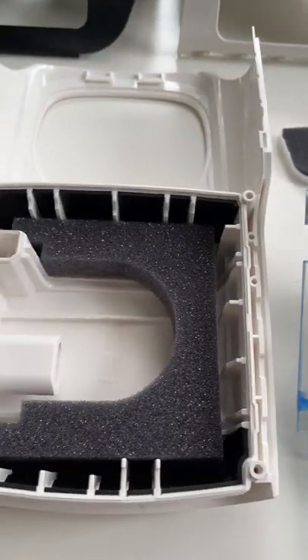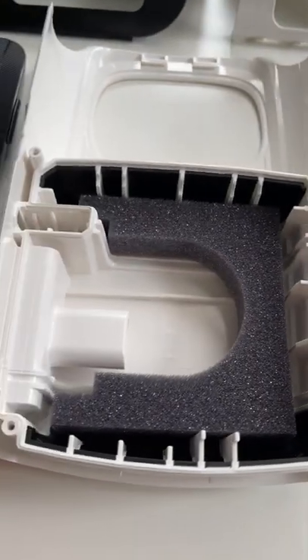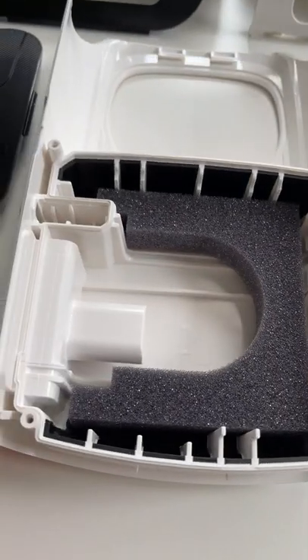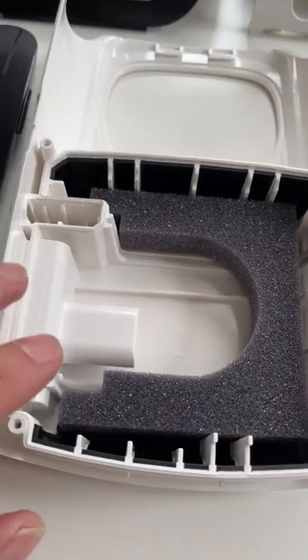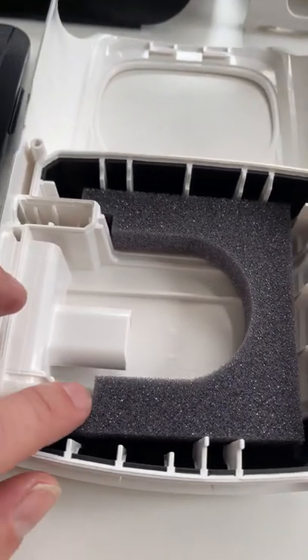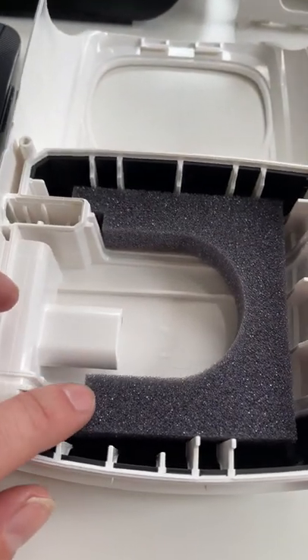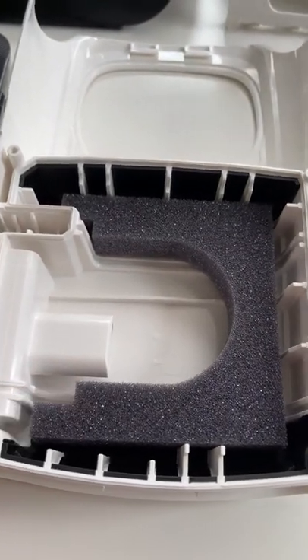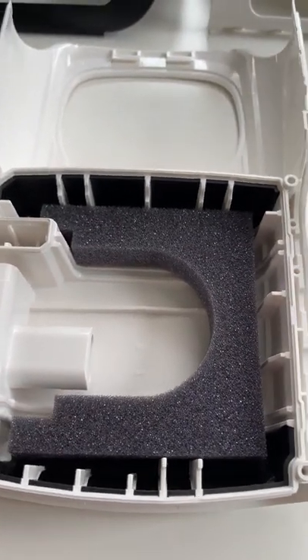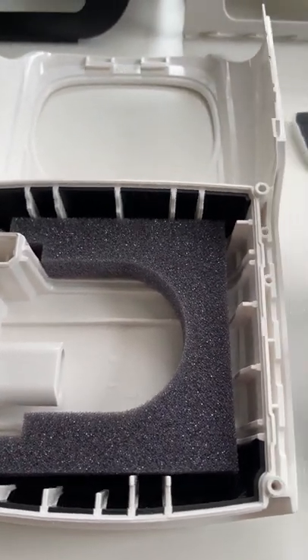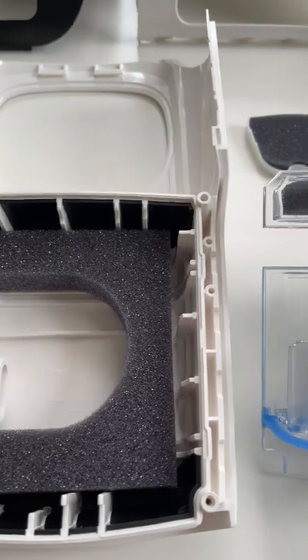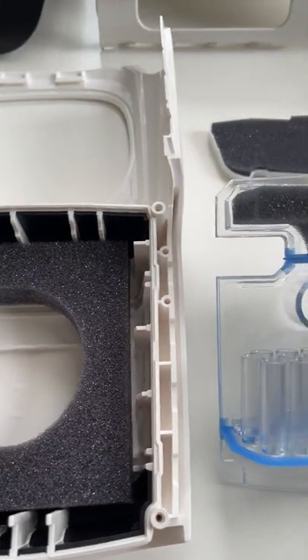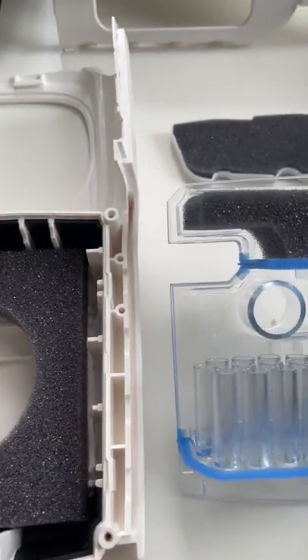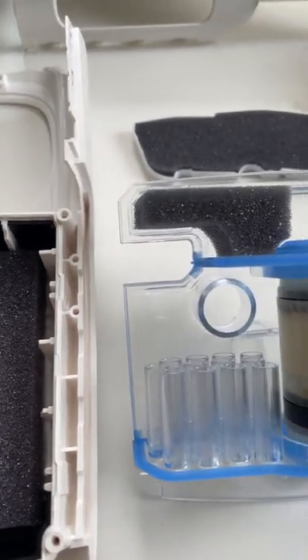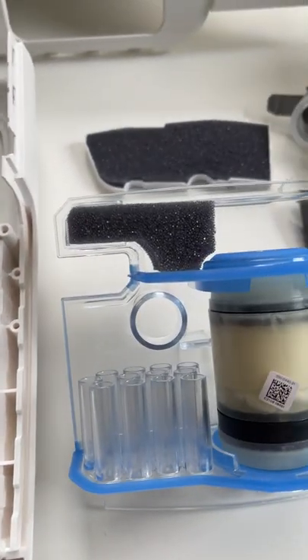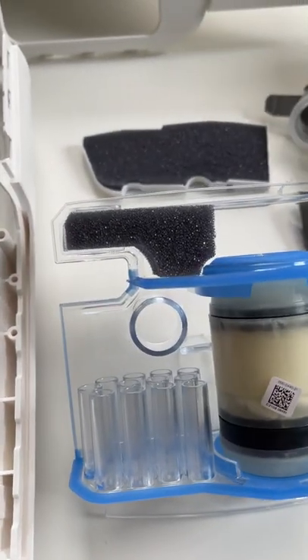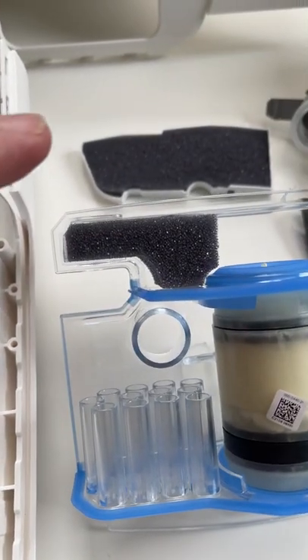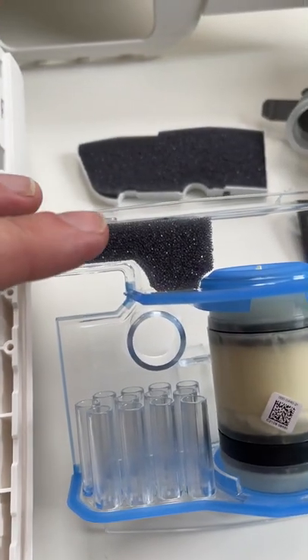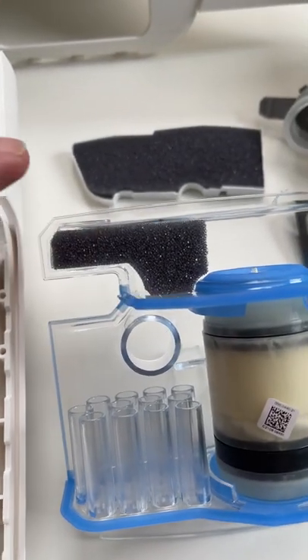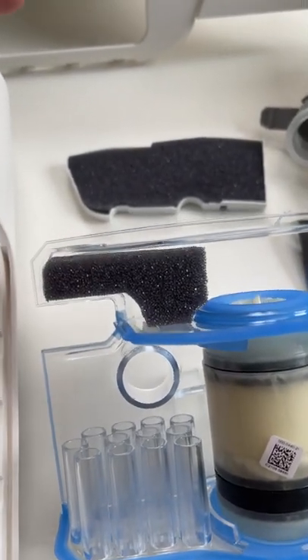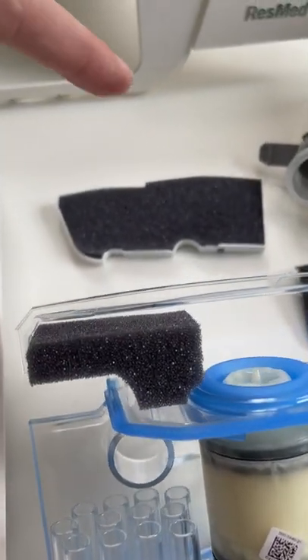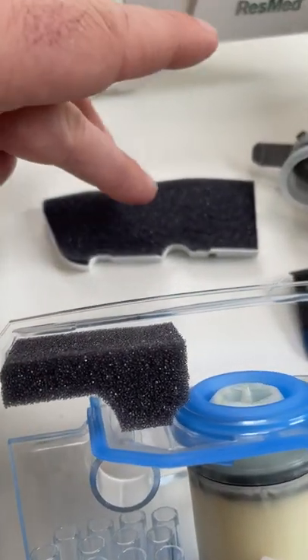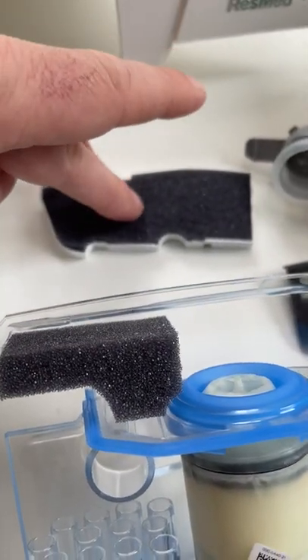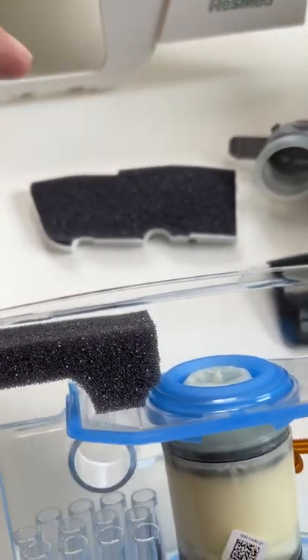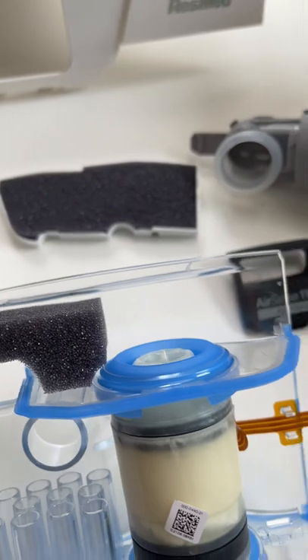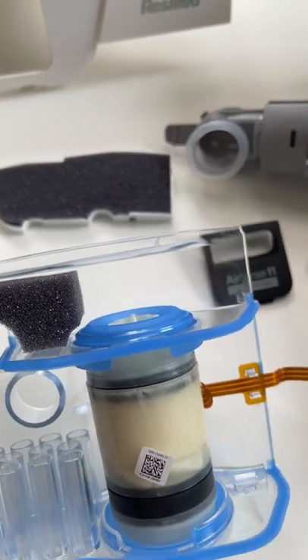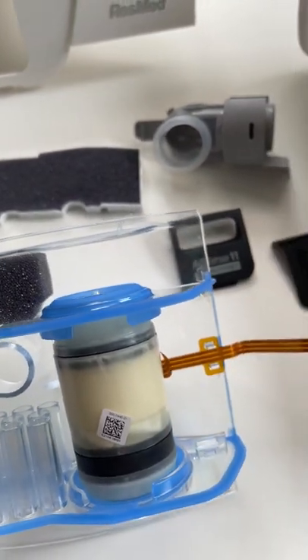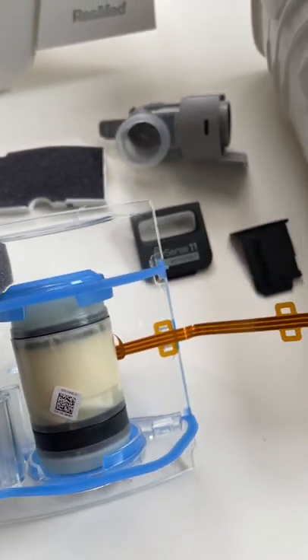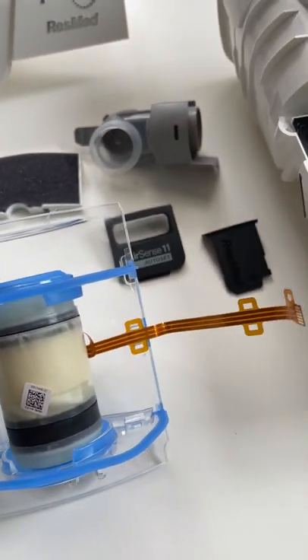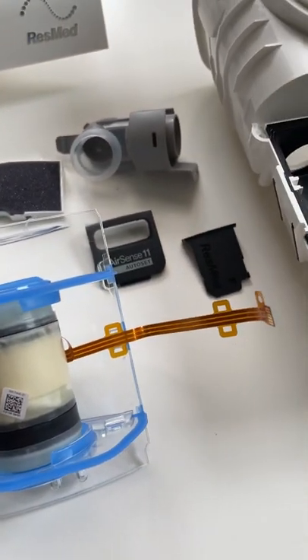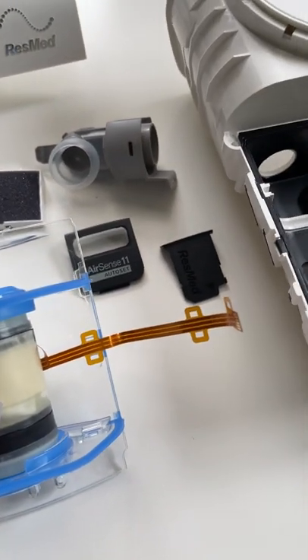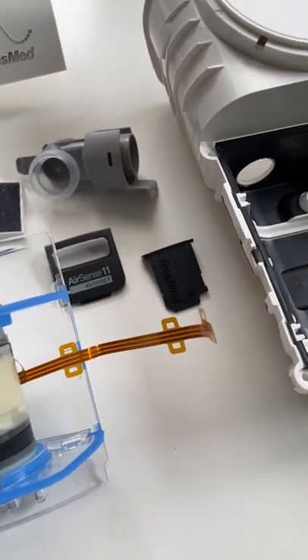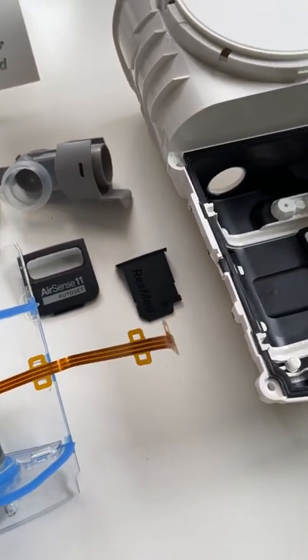These are the foam components — same sort of foam that's used in the AirSense 10. There's a little bit there, a bit more here, and there's another little bit at the back there. So a little bit more sound abatement foam than the AirSense 10.